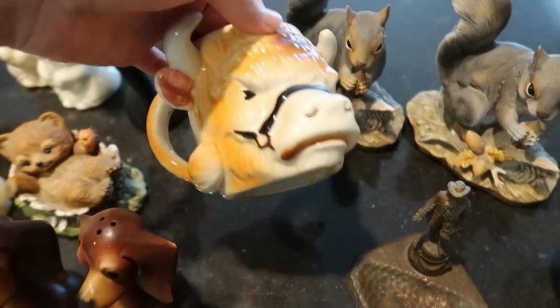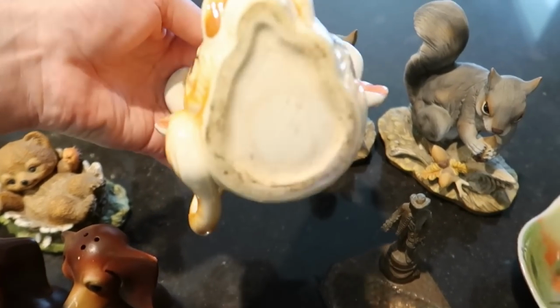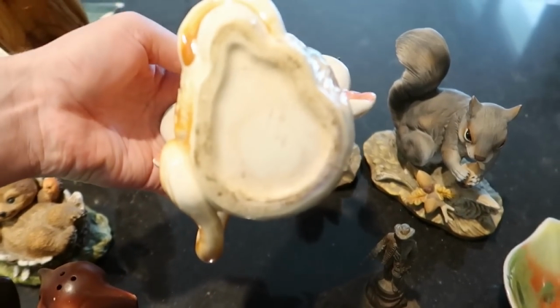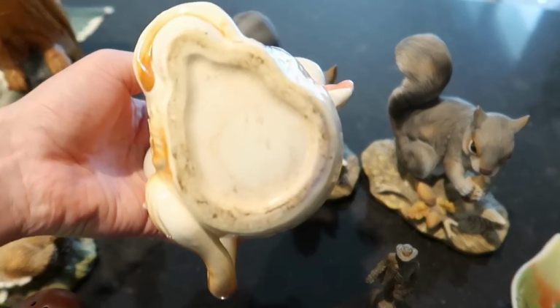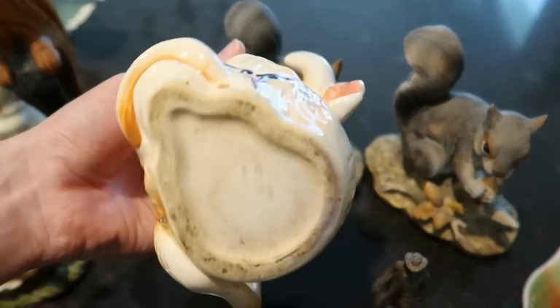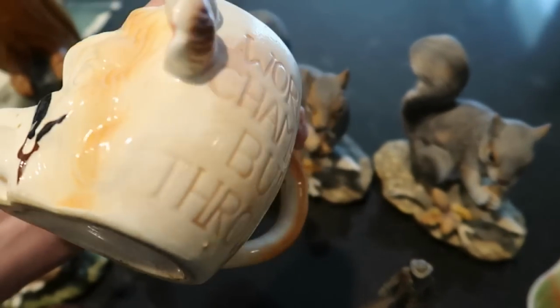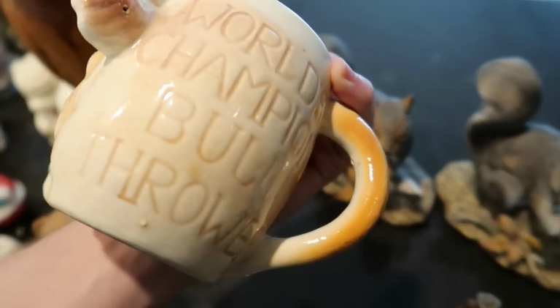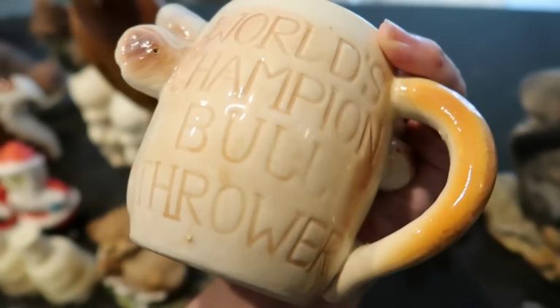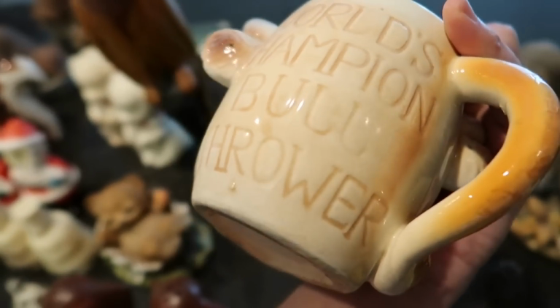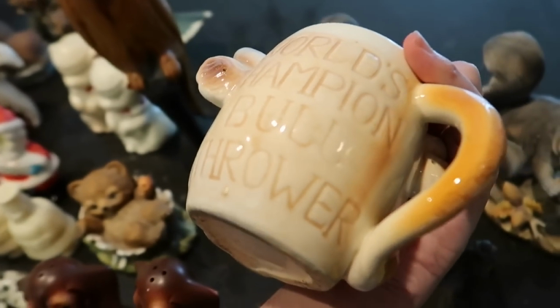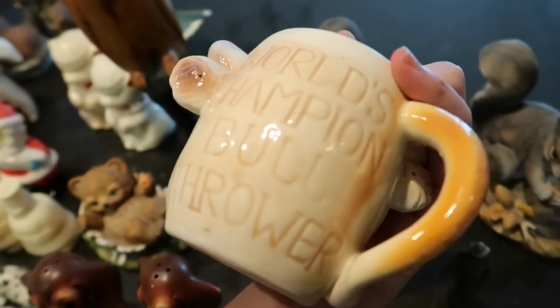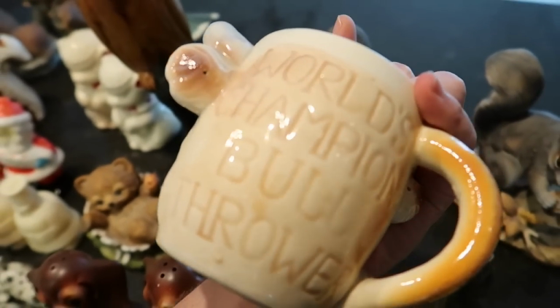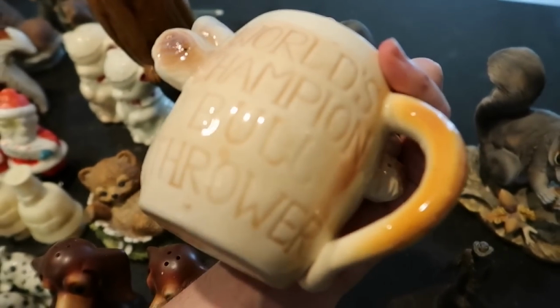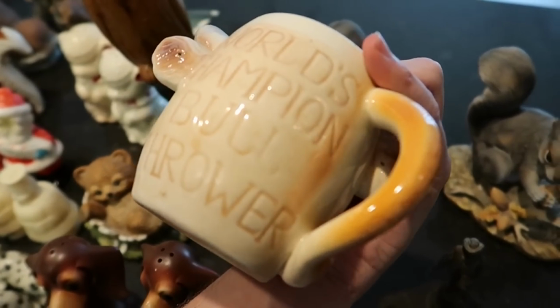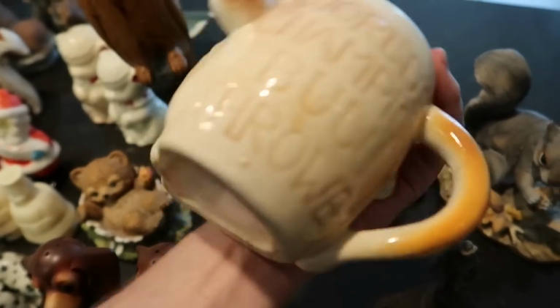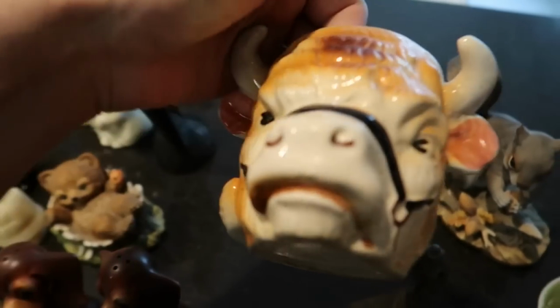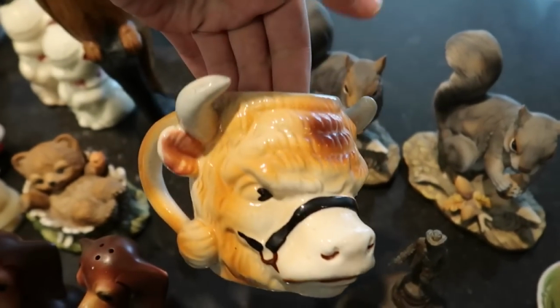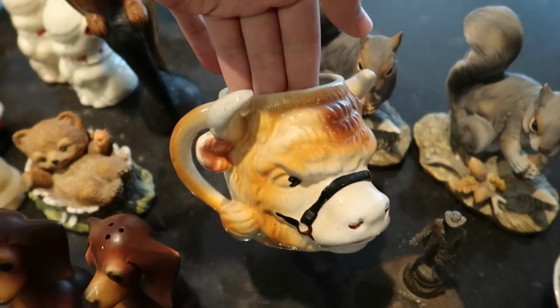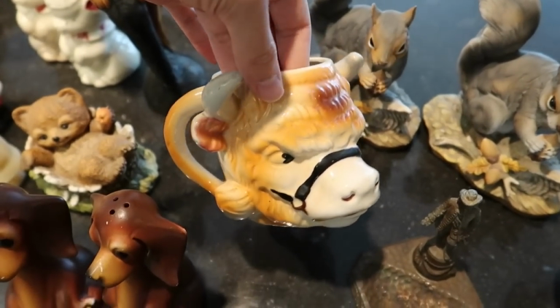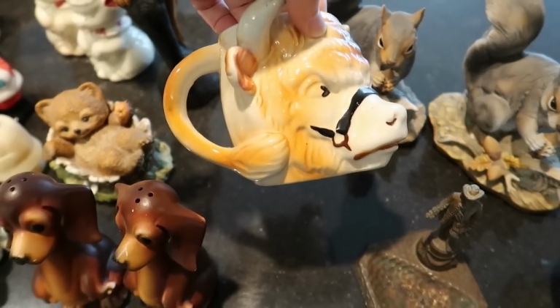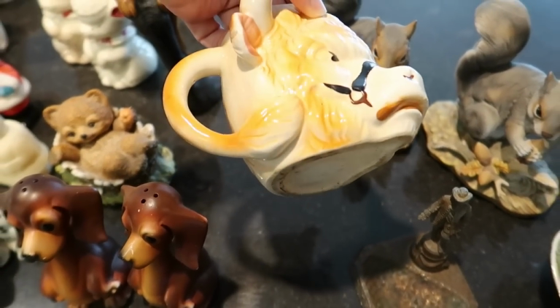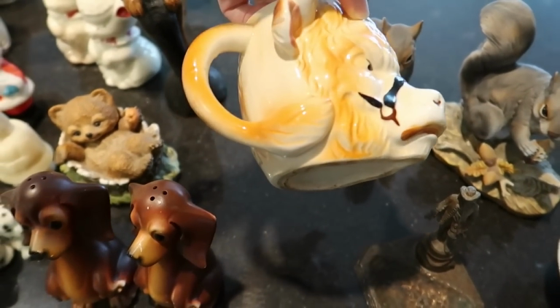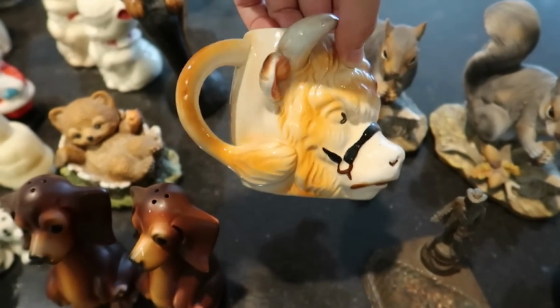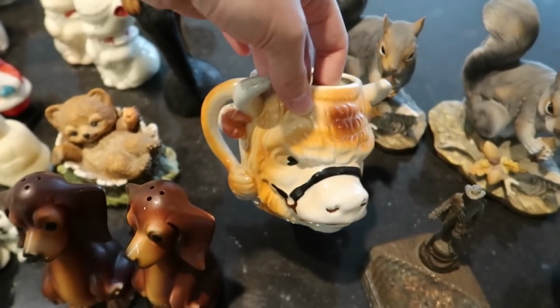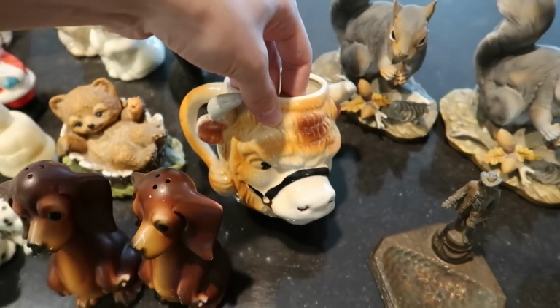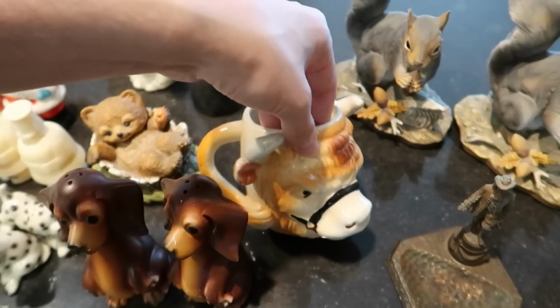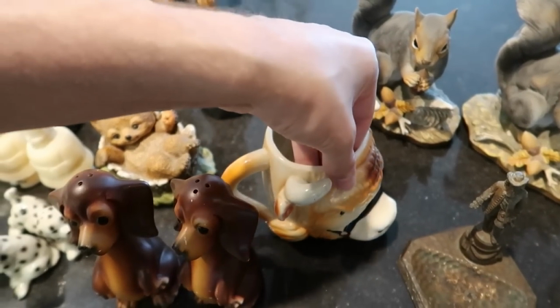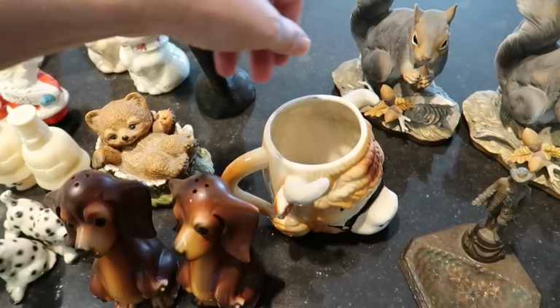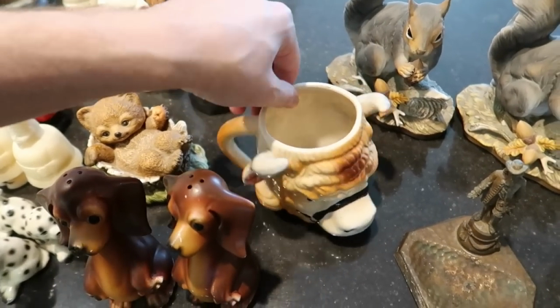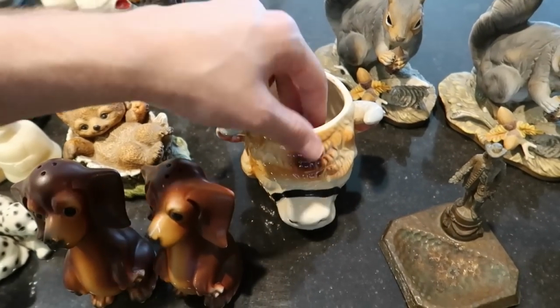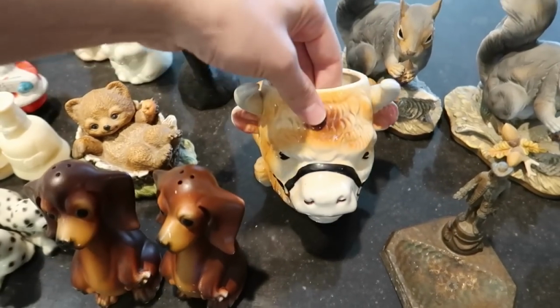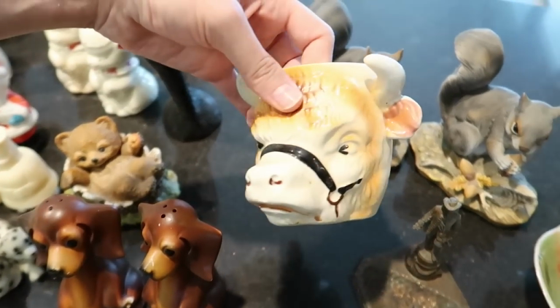Back here we have a bull mug — not marked on the bottom, there is crazing throughout, and it says 'World's Champion Bull Thrower.' I'm not sure what that is, but it's very different. This mug should sell for about $12 to $15 because it's unique.